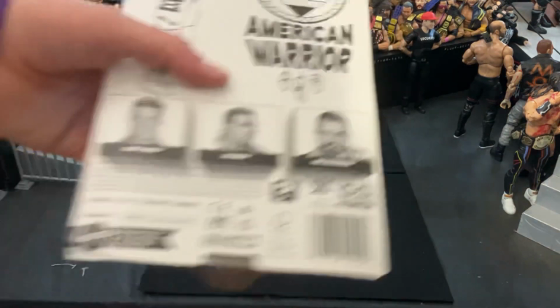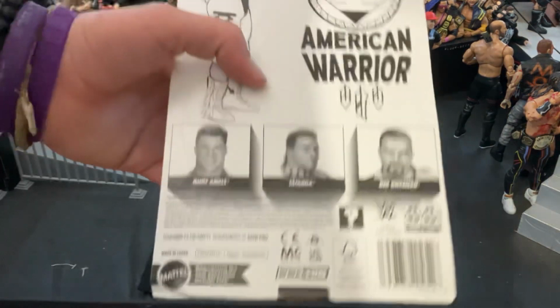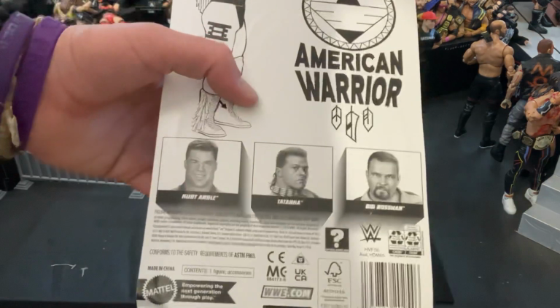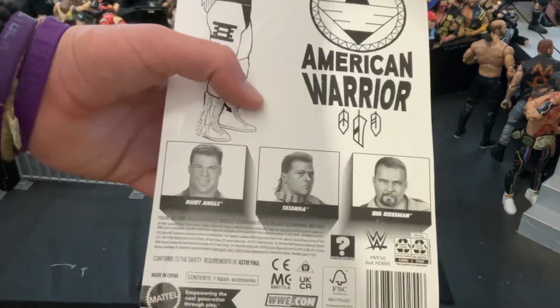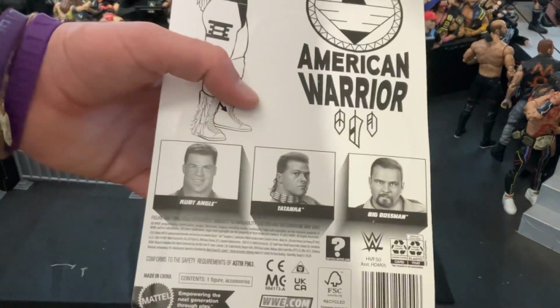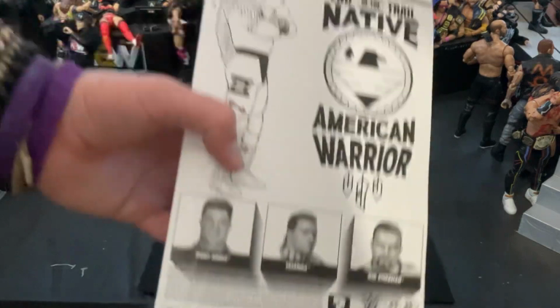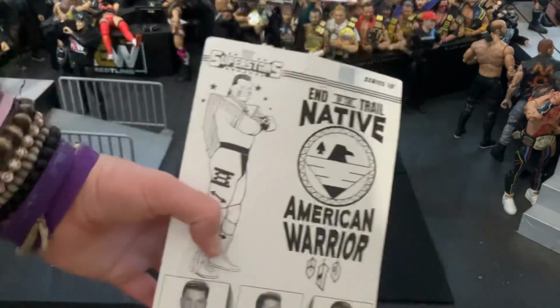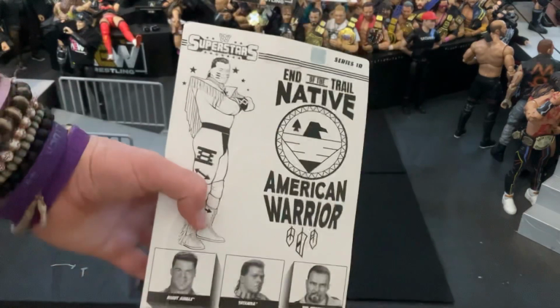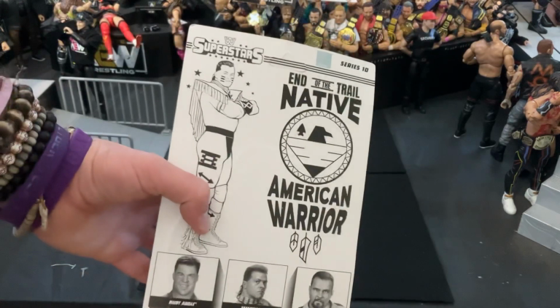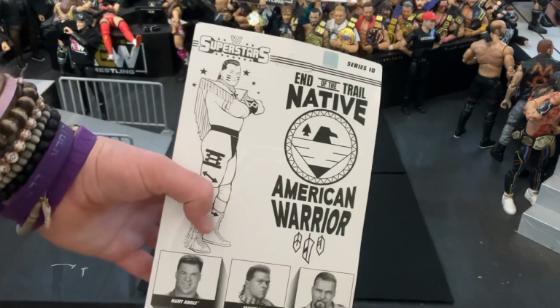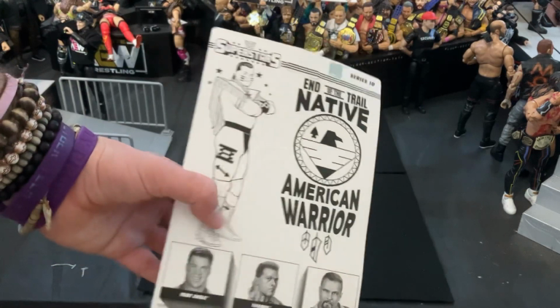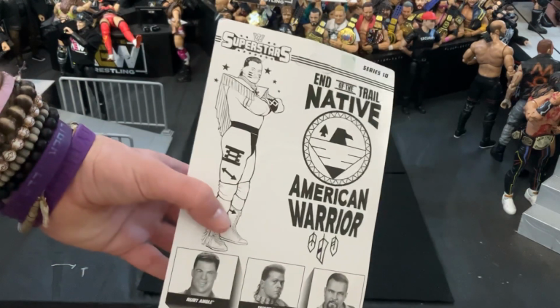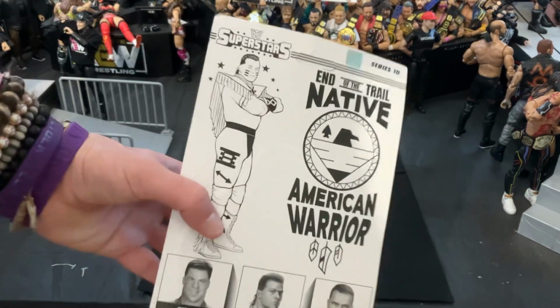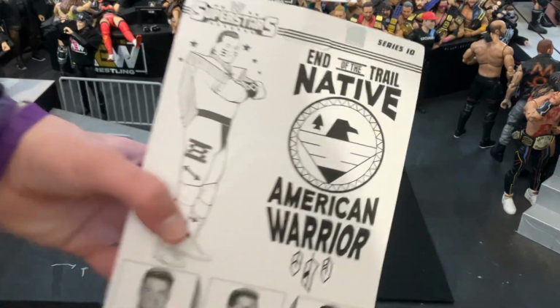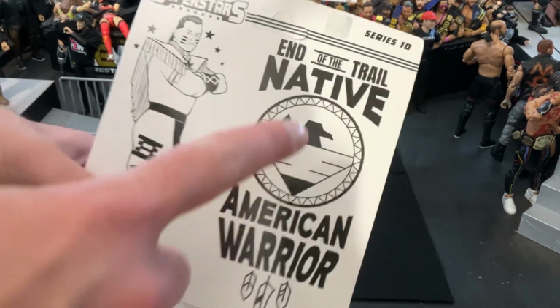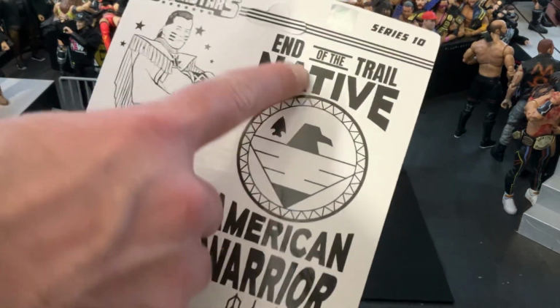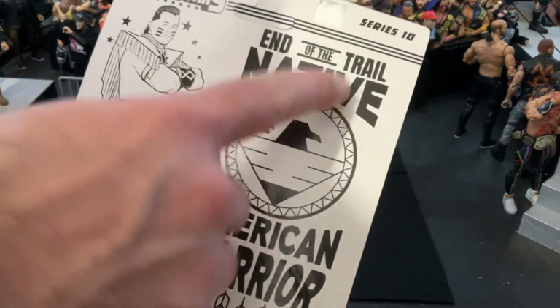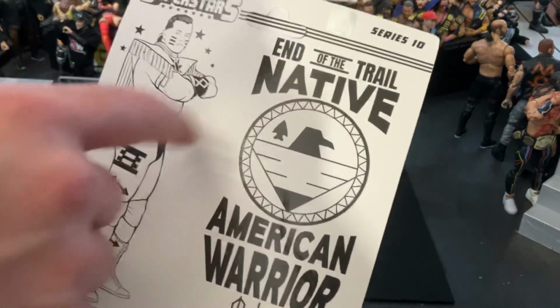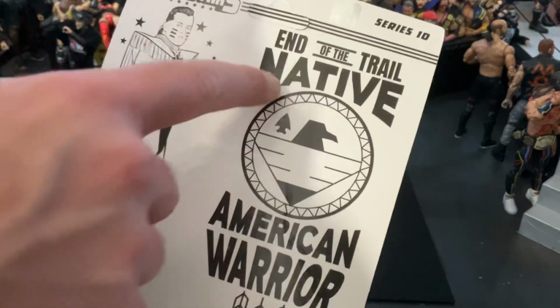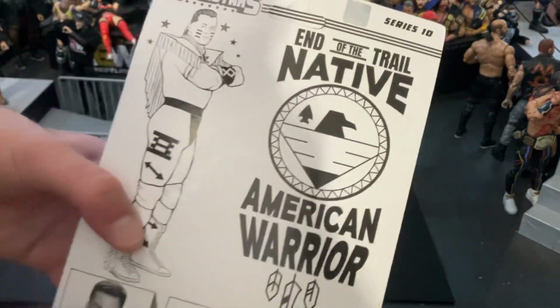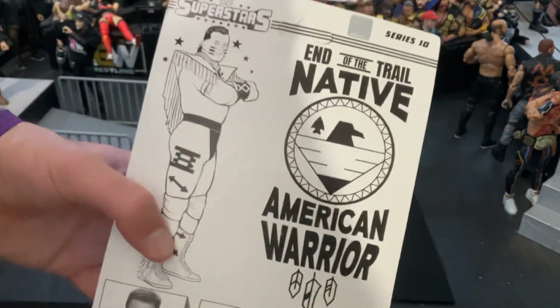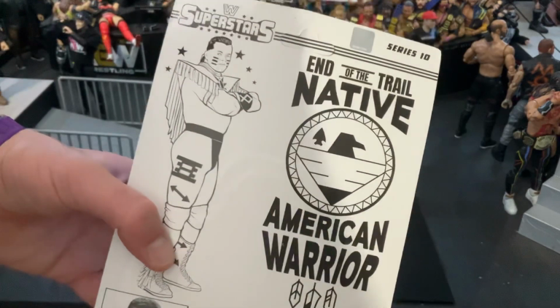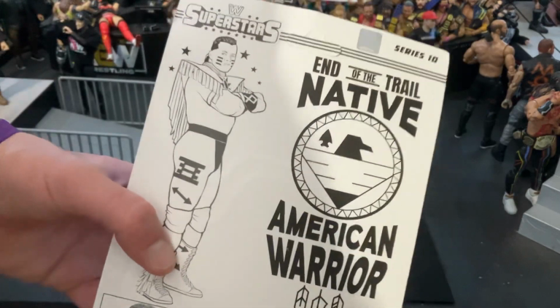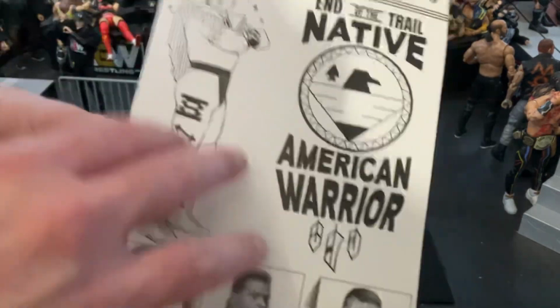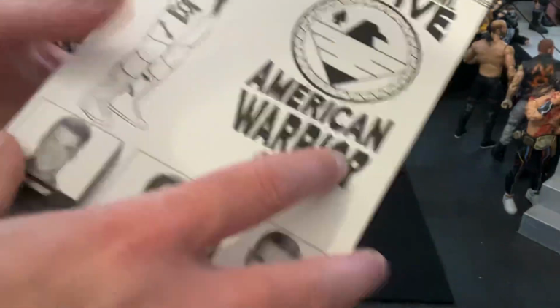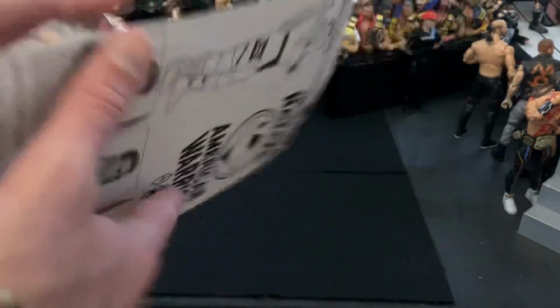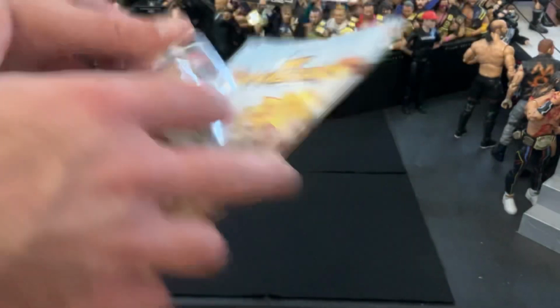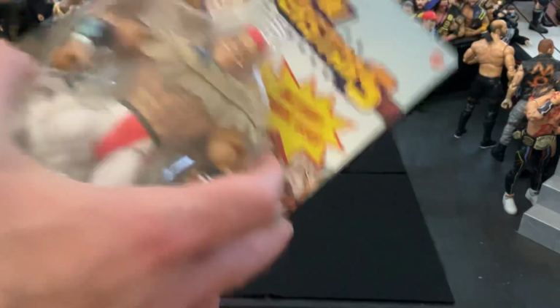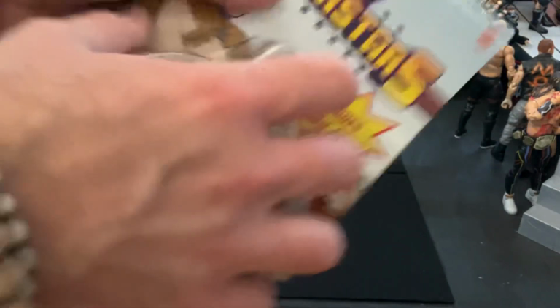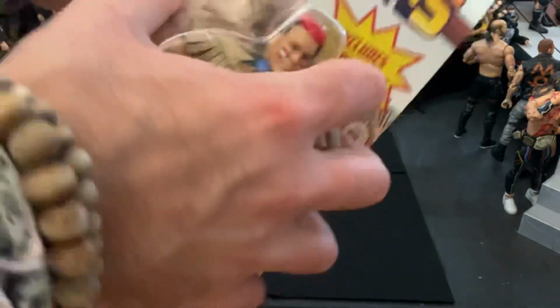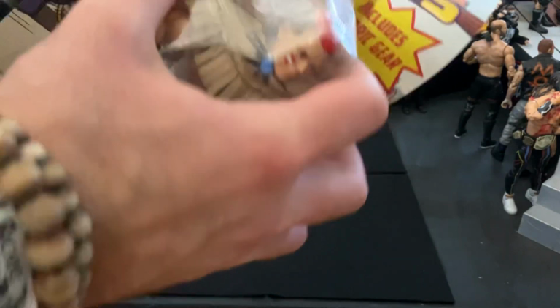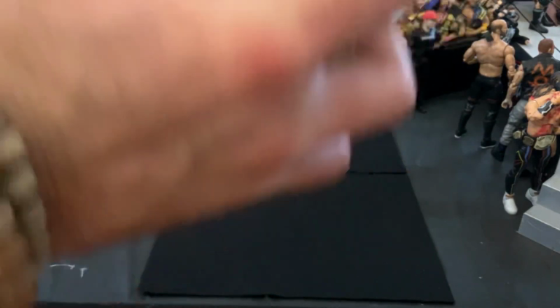On the back, some of the other figures in the wave, along with the little bio here, and you can see 'End of the Trail, Native American Warrior.' Loved his whole gimmick. Let's take this out of the box.